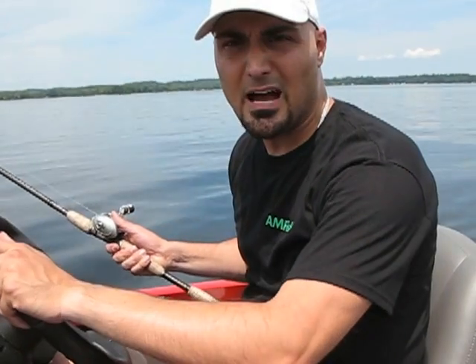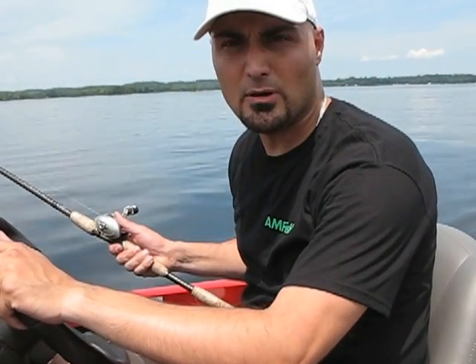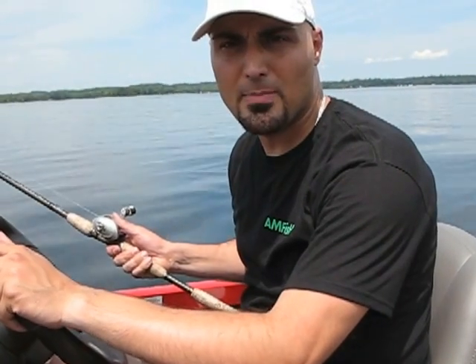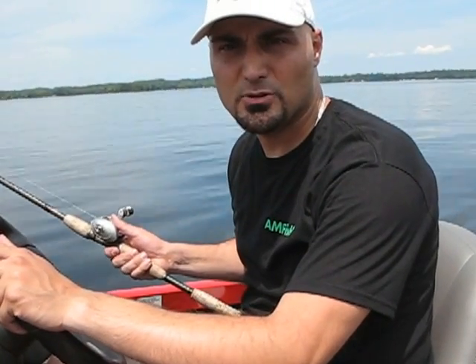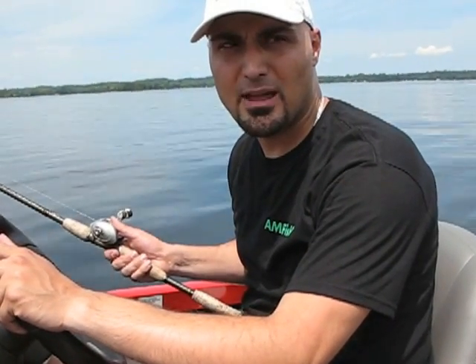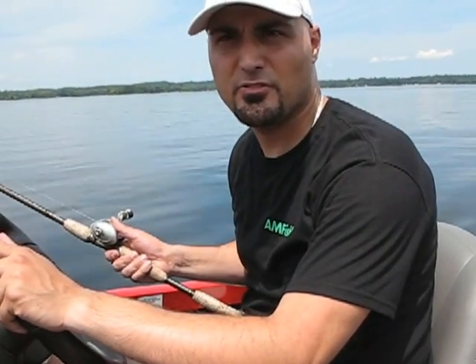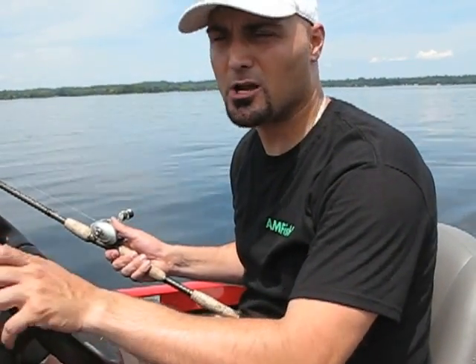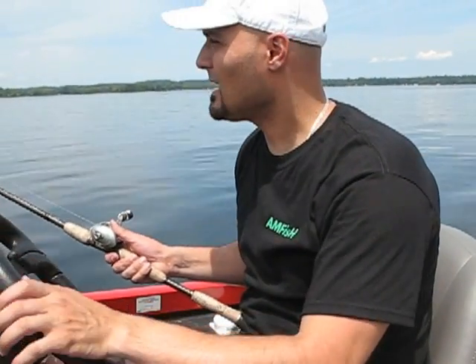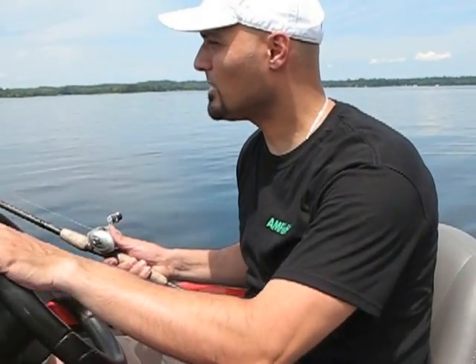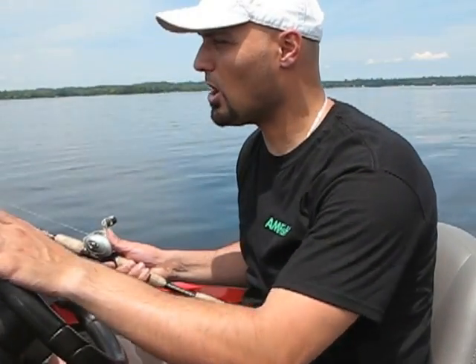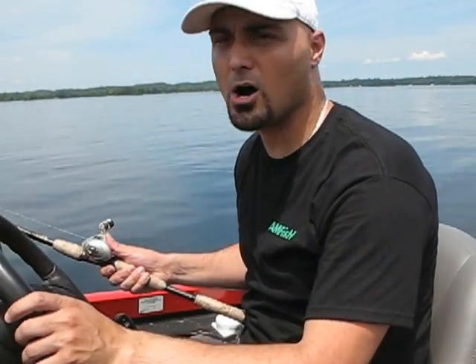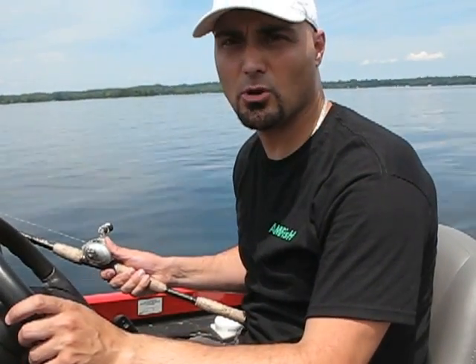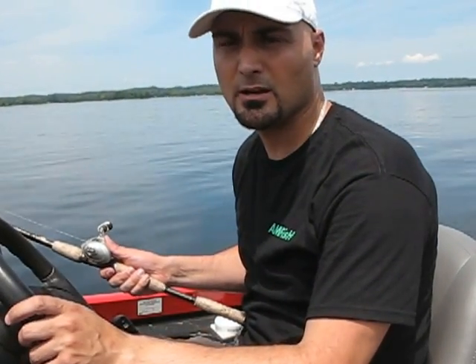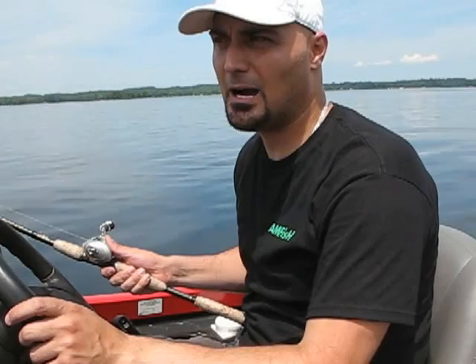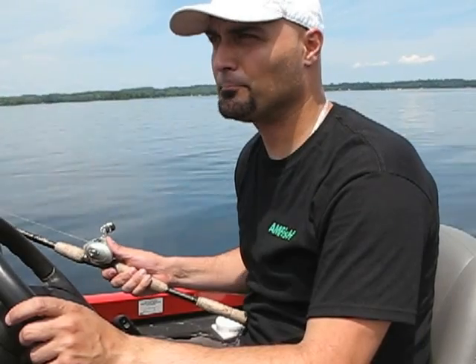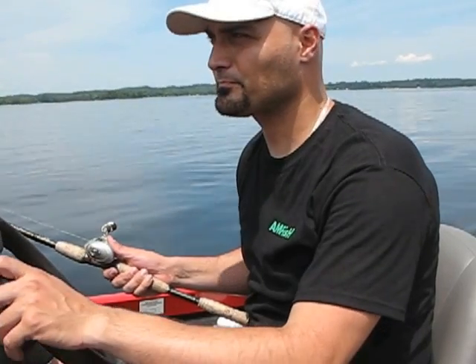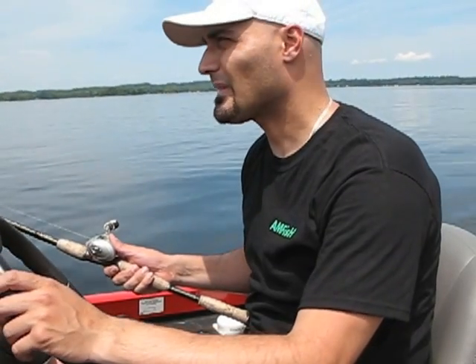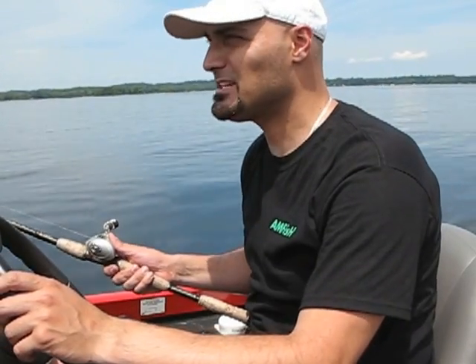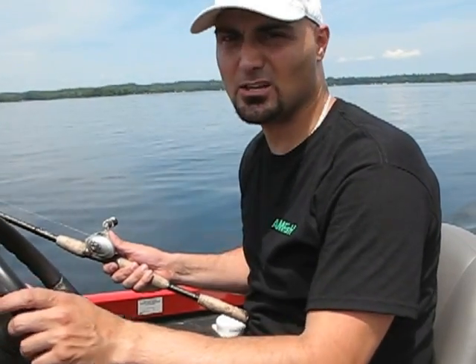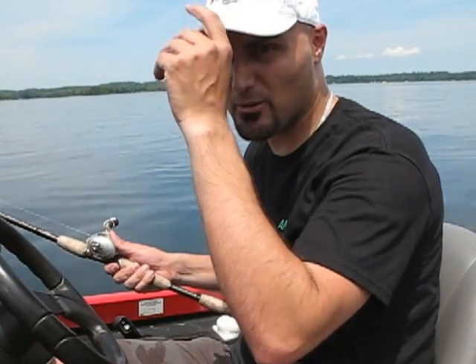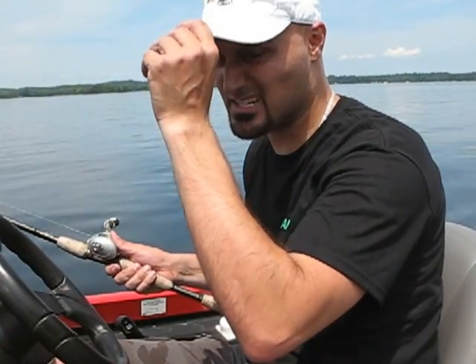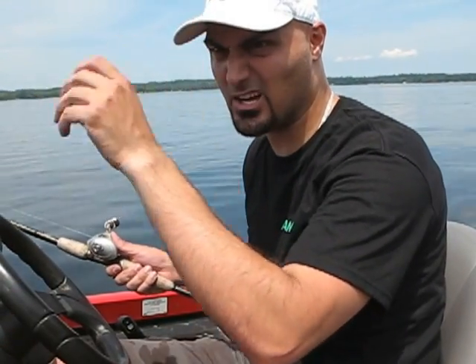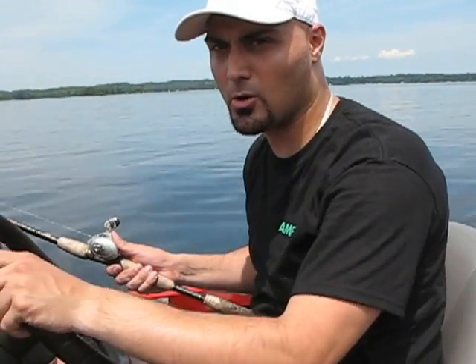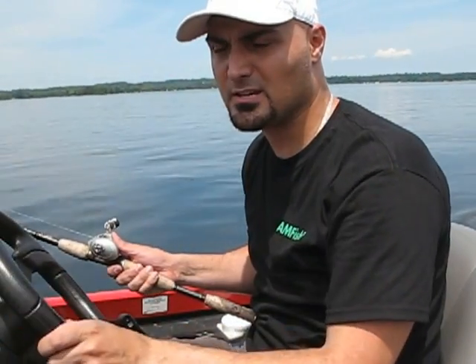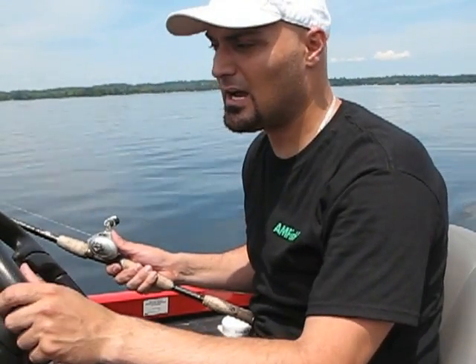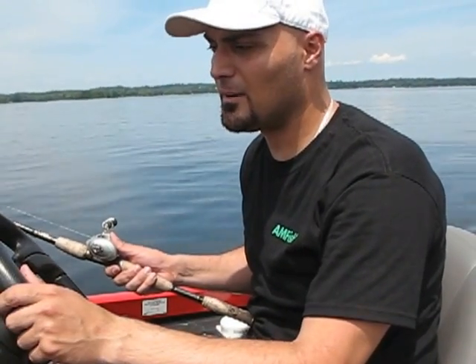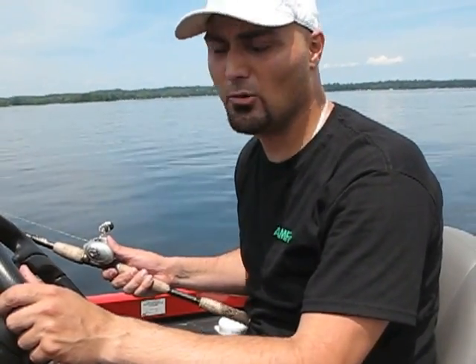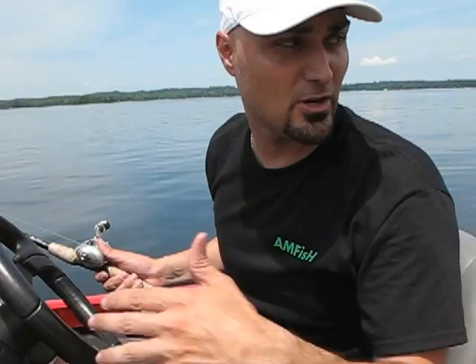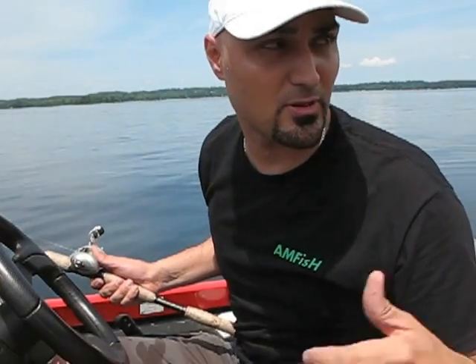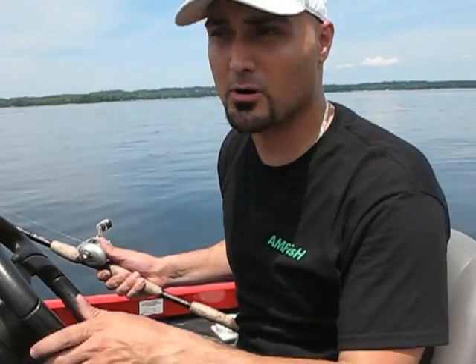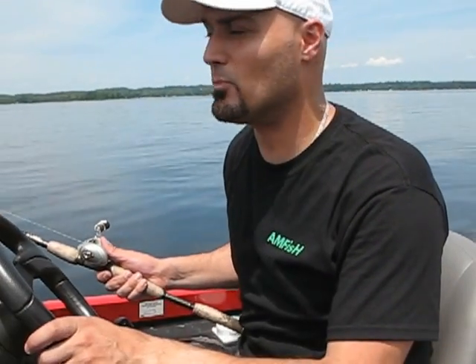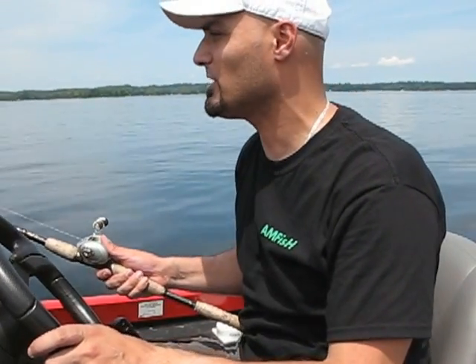Hi everyone, welcome back to another AmFish video blog. I want to do a blog on trolling — I've seen it done a lot of right ways and a lot of wrong ways. Hopefully you can hear me over the roar of the motor over here.